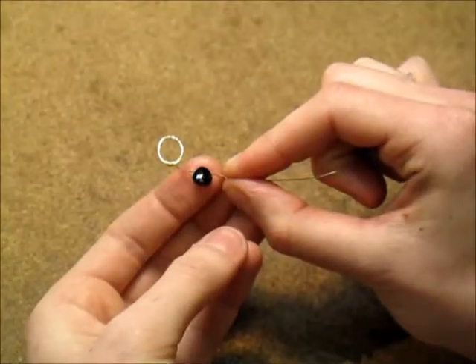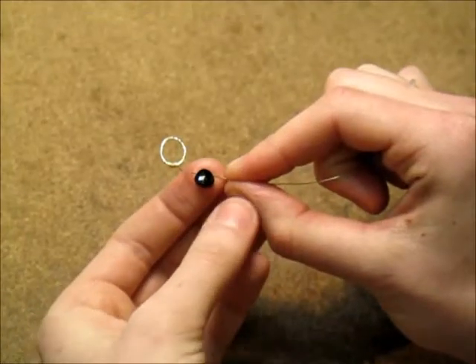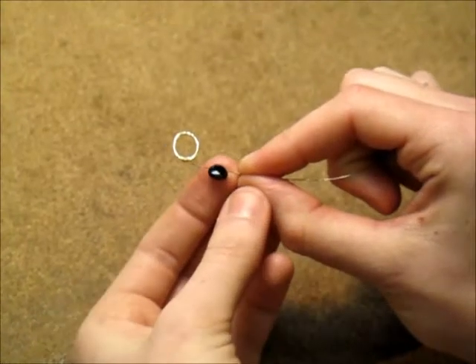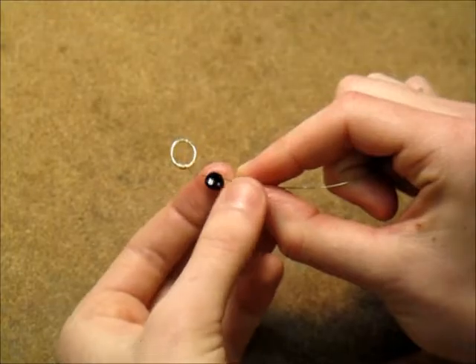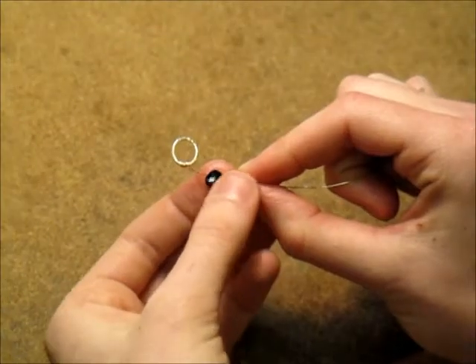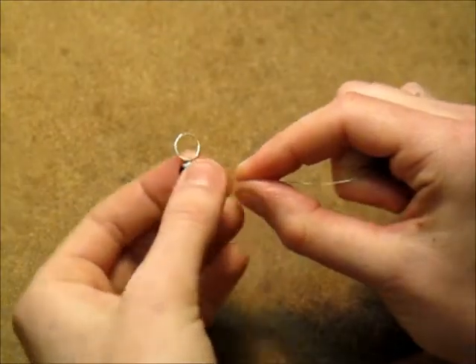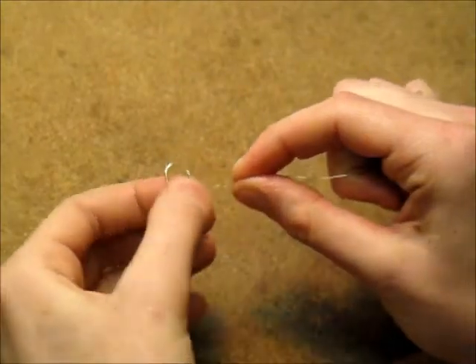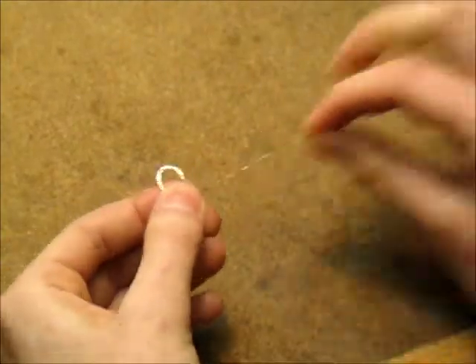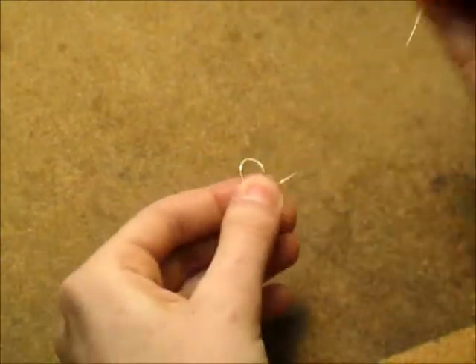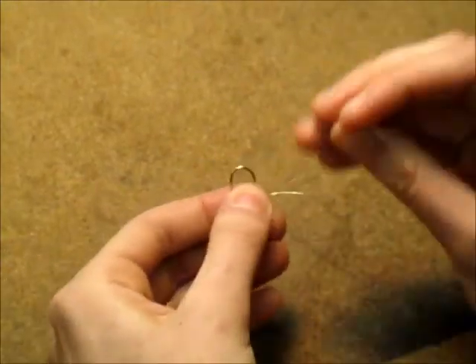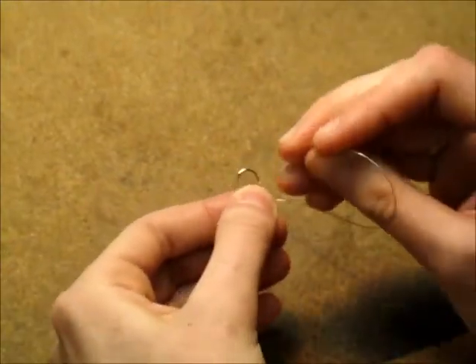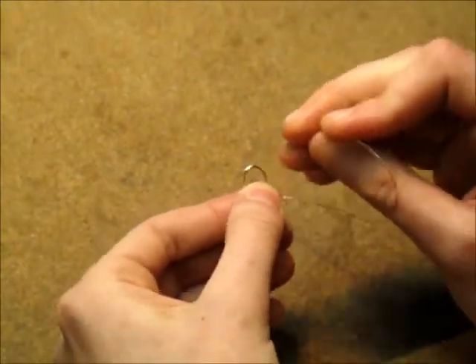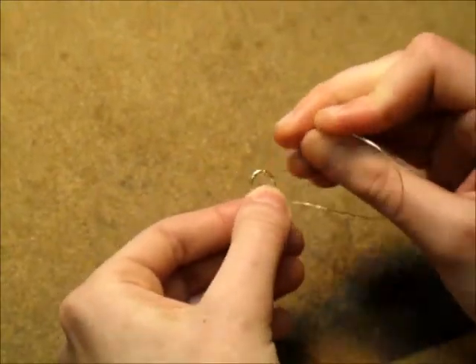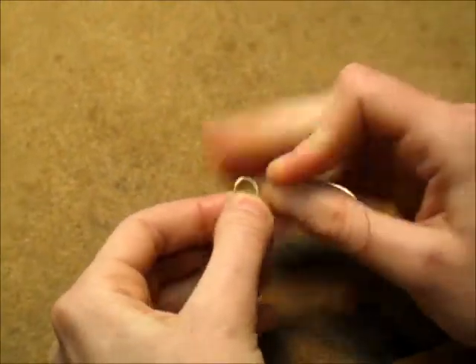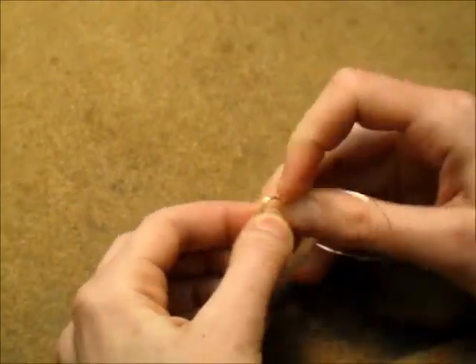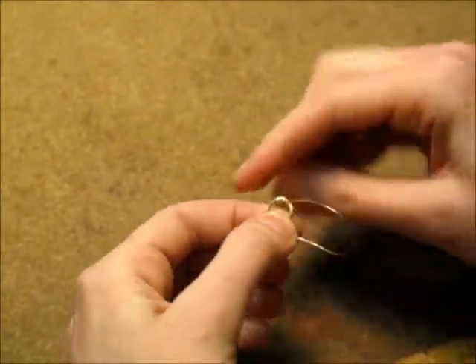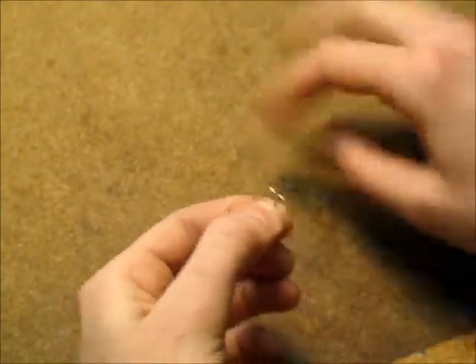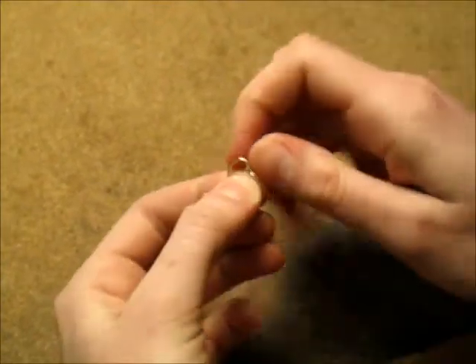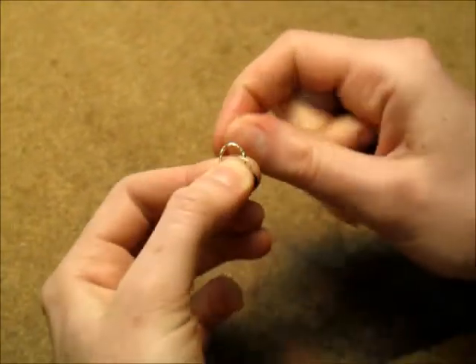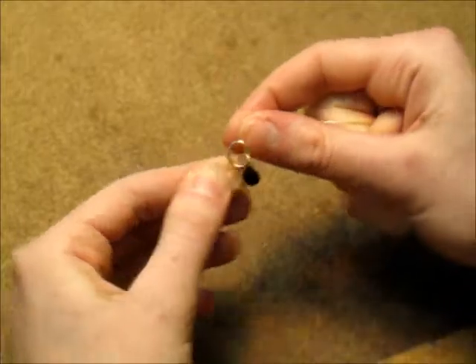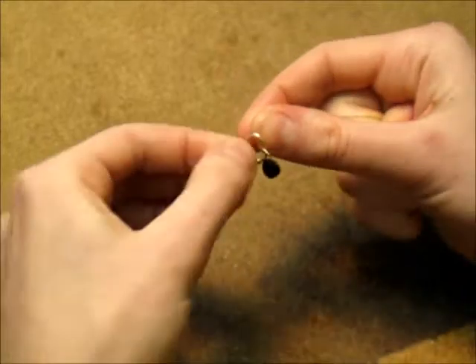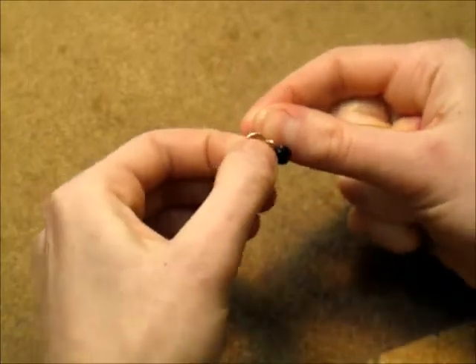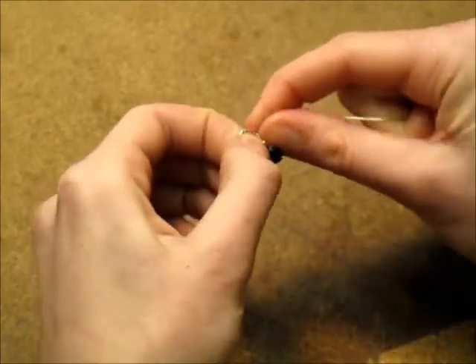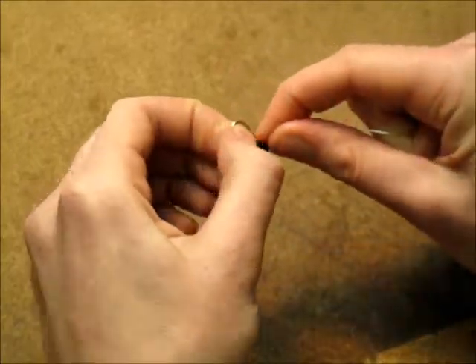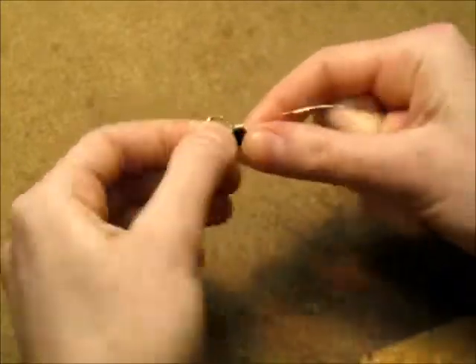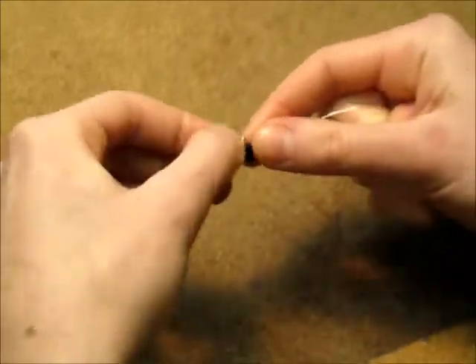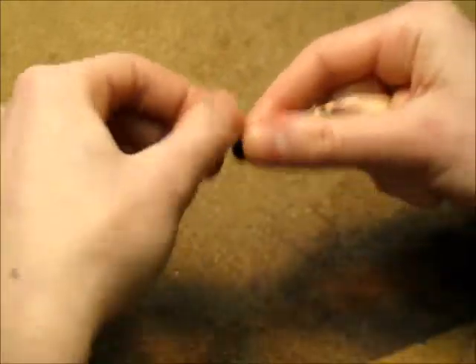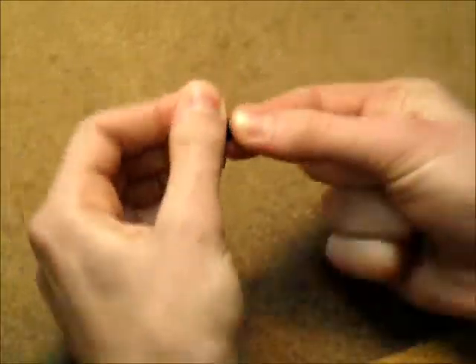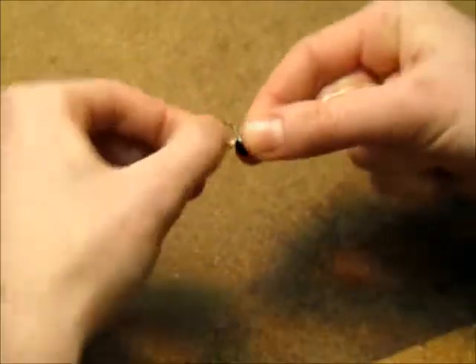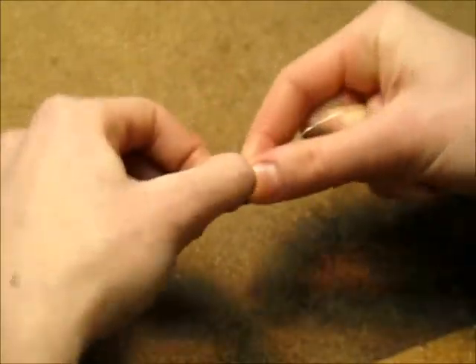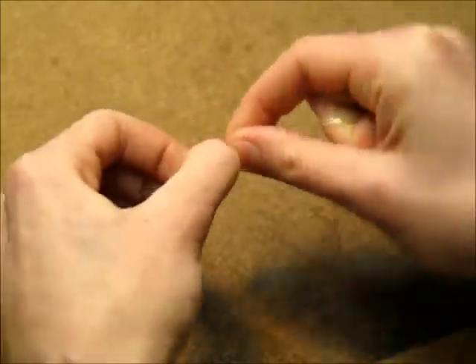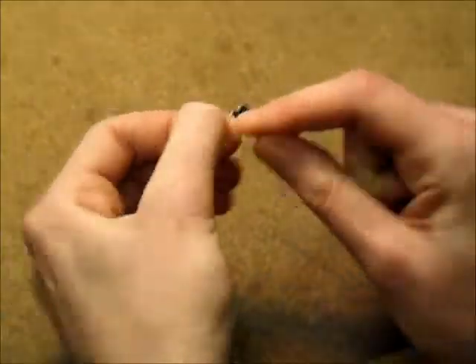Thread your stone and place the wire through the jump ring, wrapping three to four times down the stone.